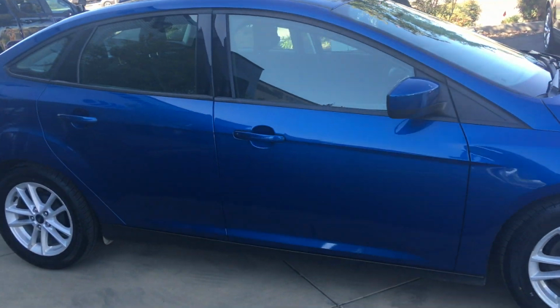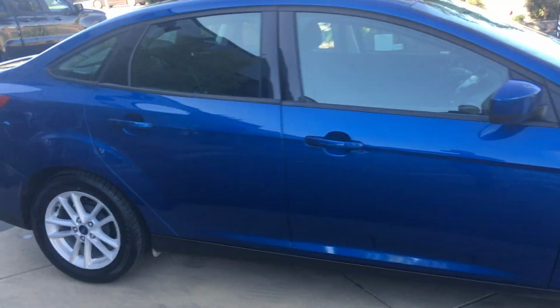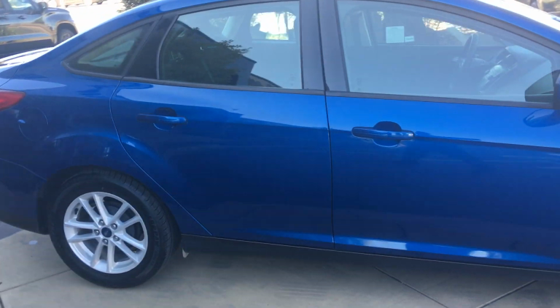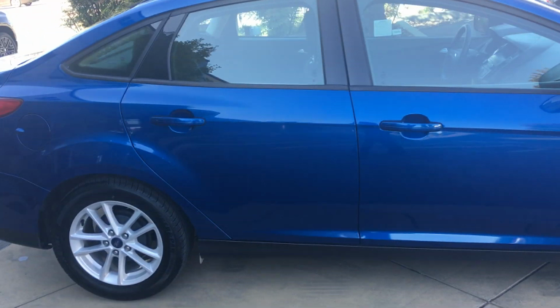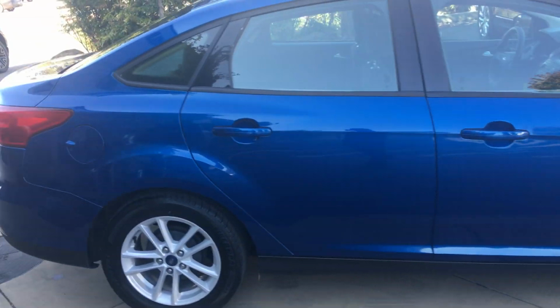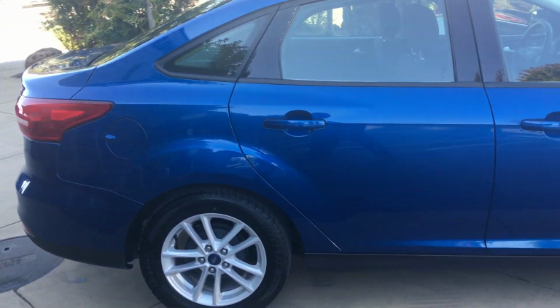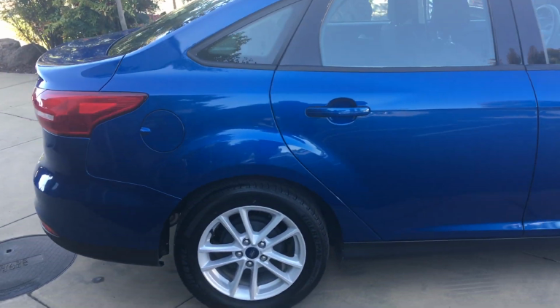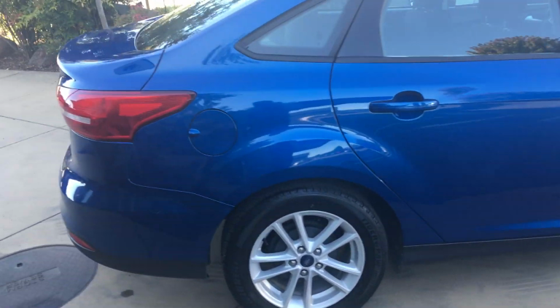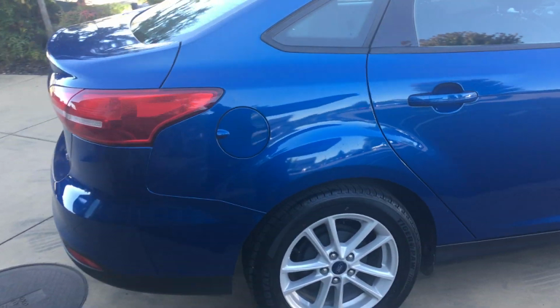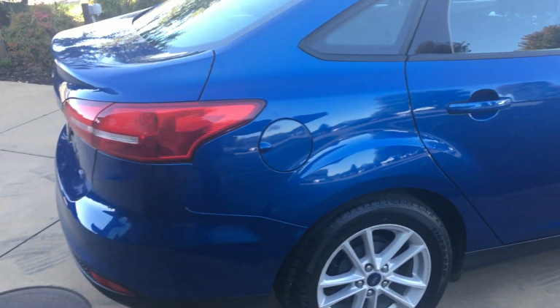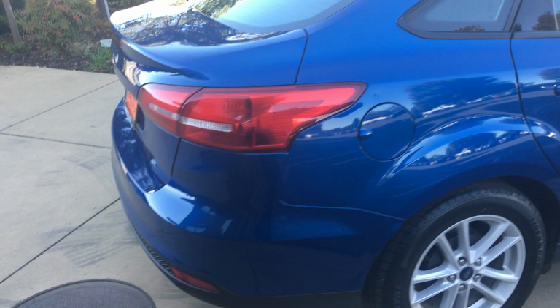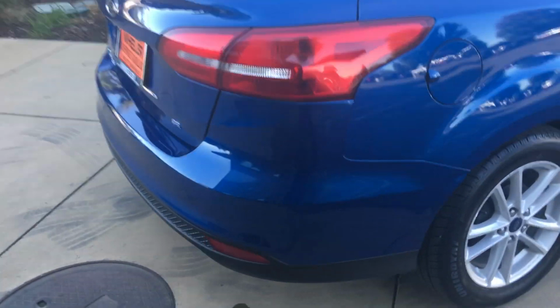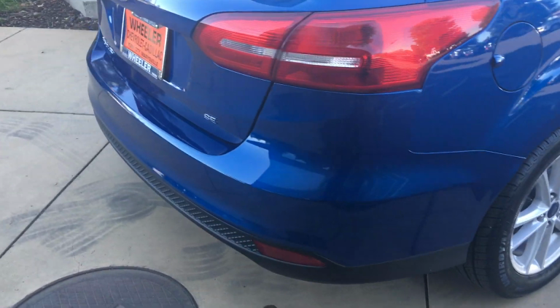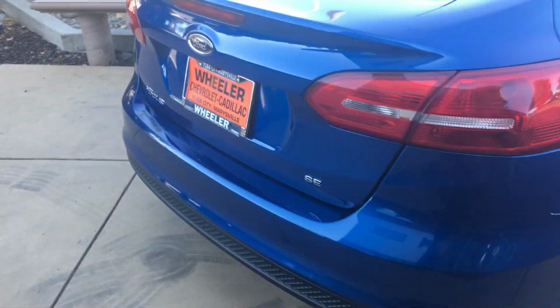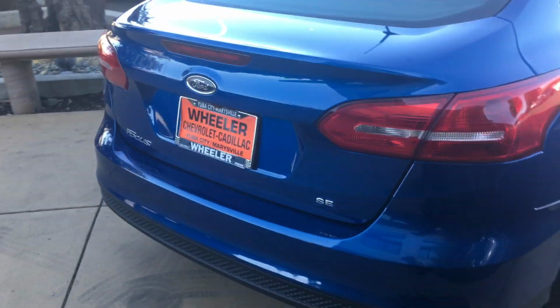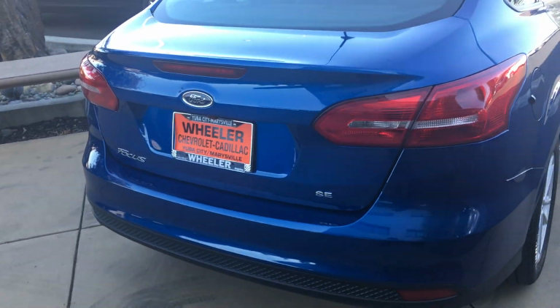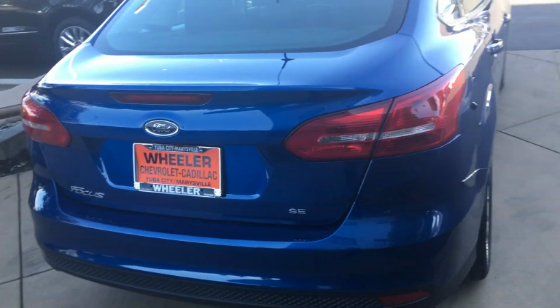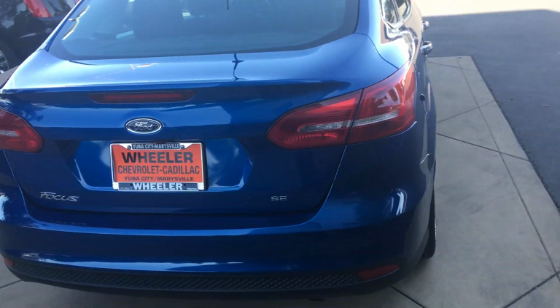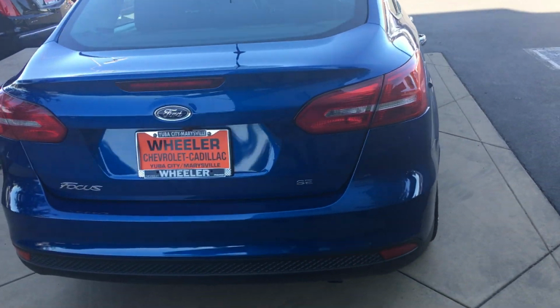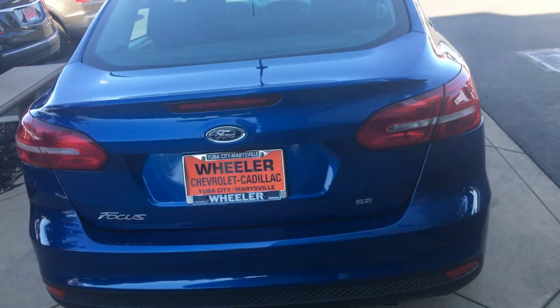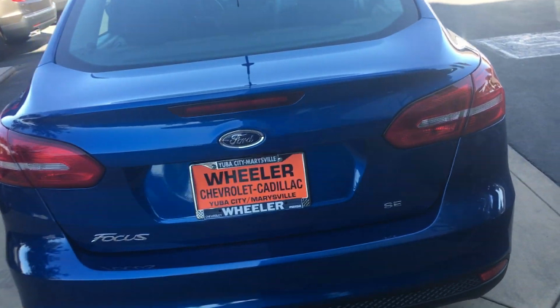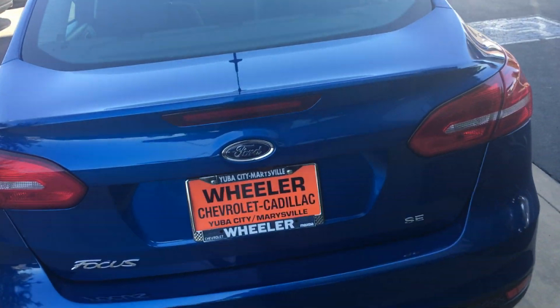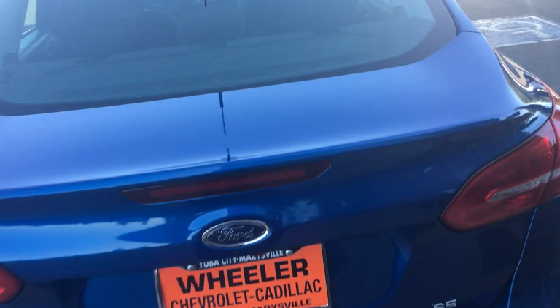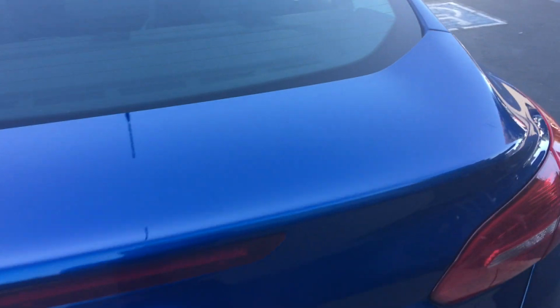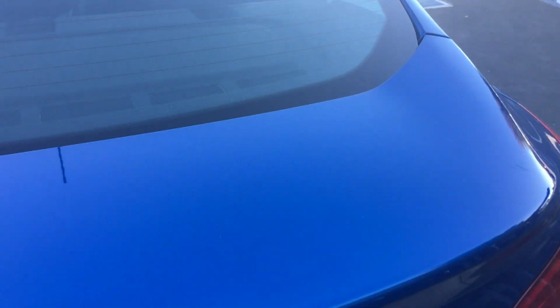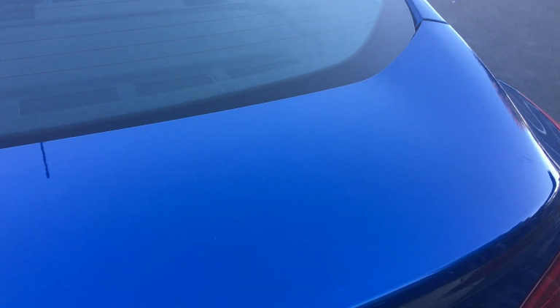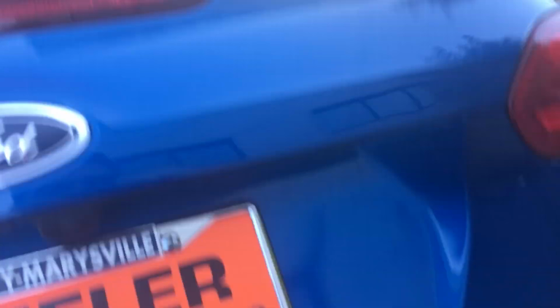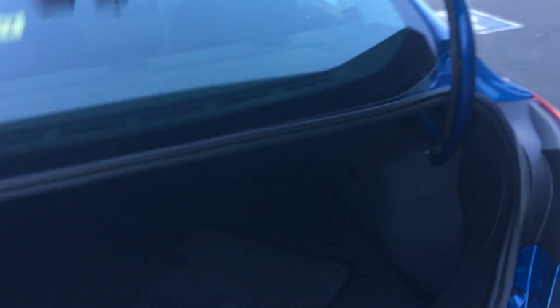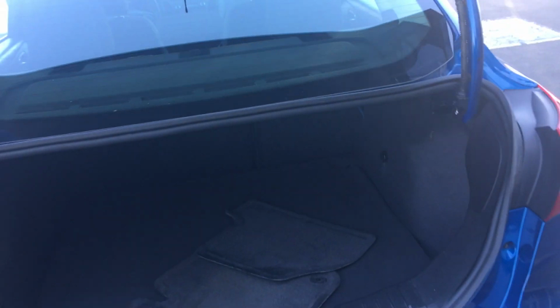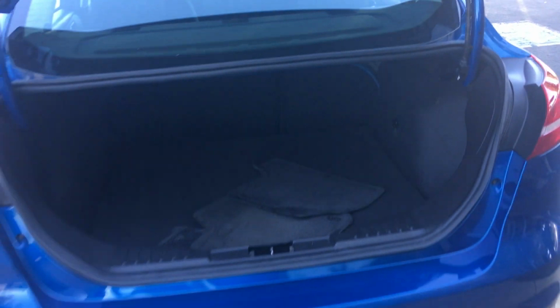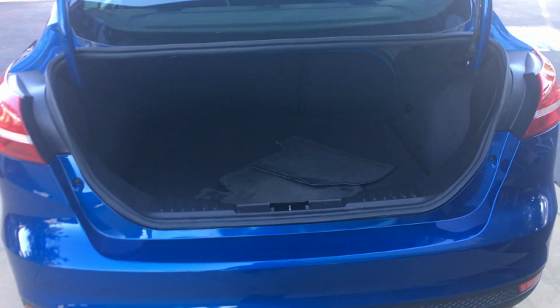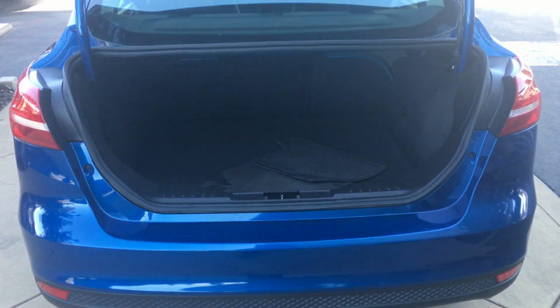If you want to see our new inventory as it comes in, go ahead and click the subscribe button below. And if you like a car and you want to get a second opinion from one of your friends on it, just go ahead and click the share button down below and you can send it right to them.